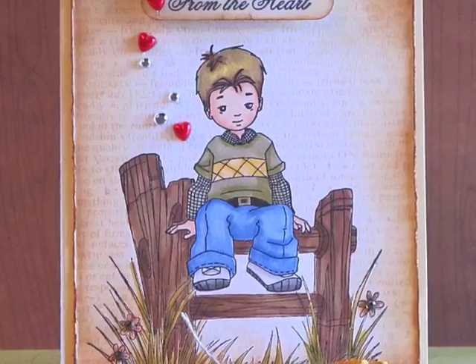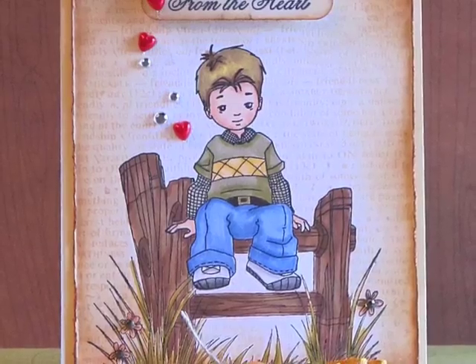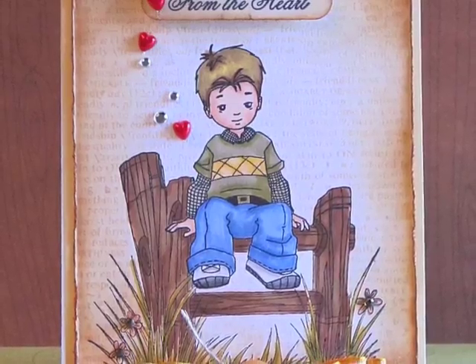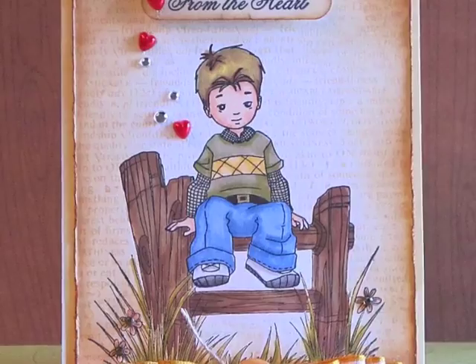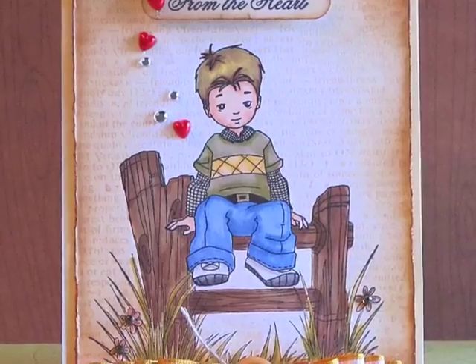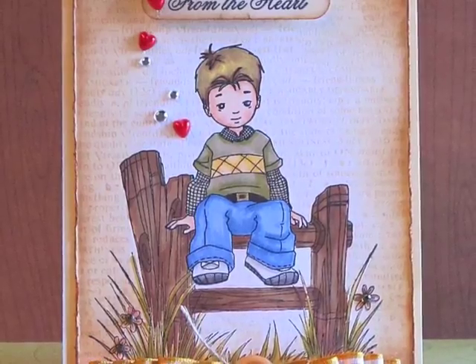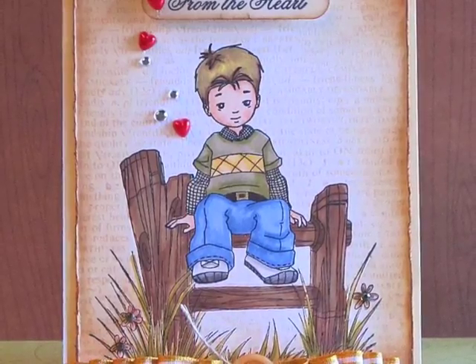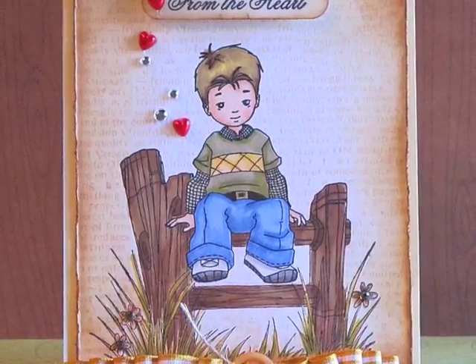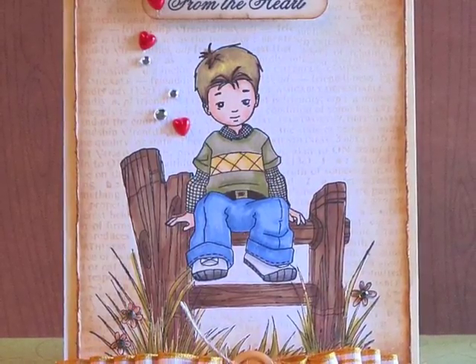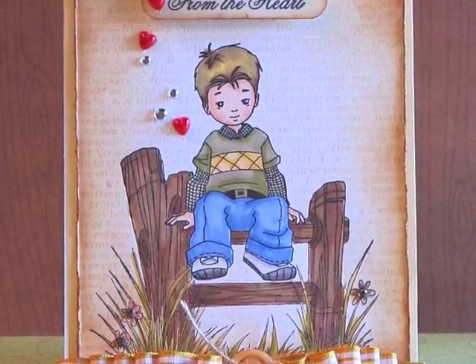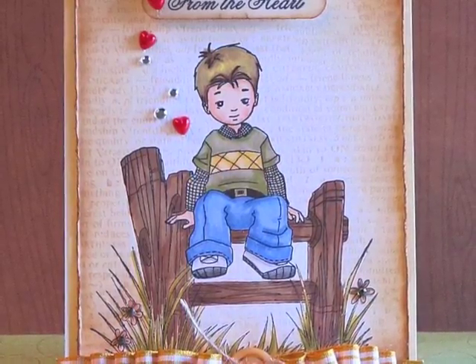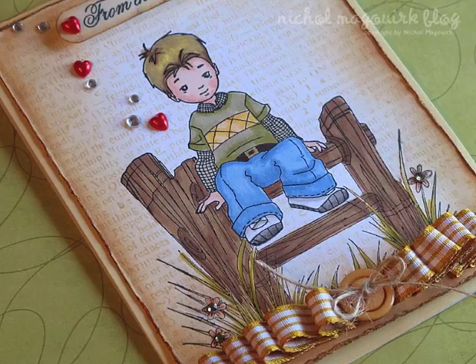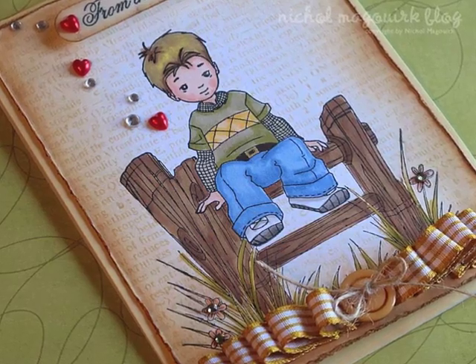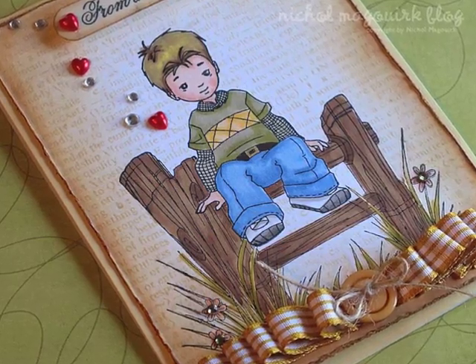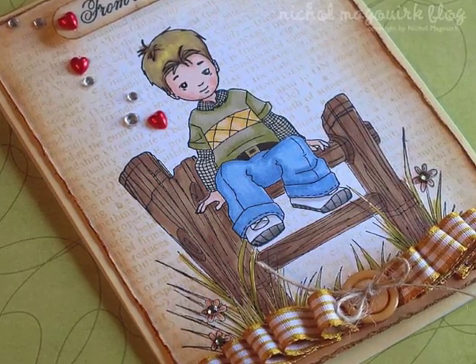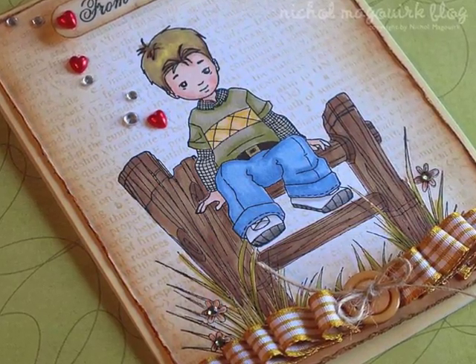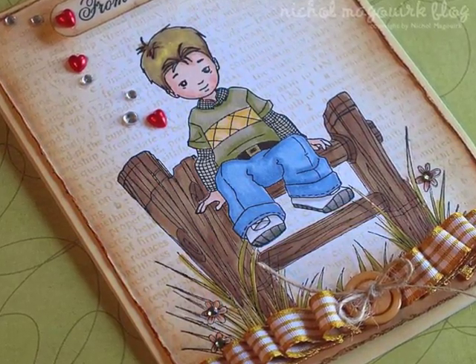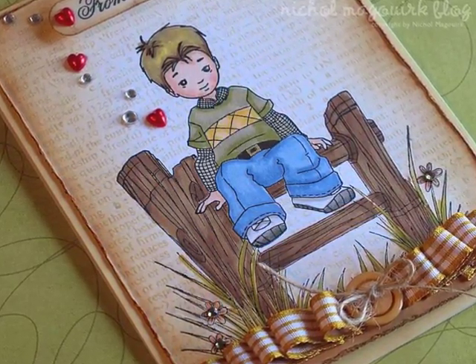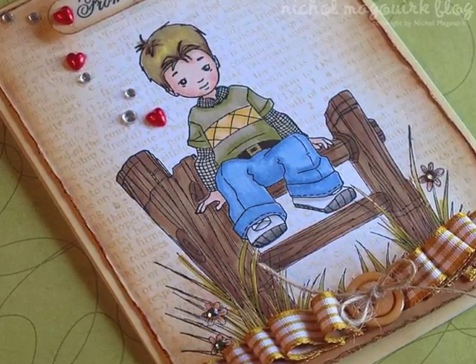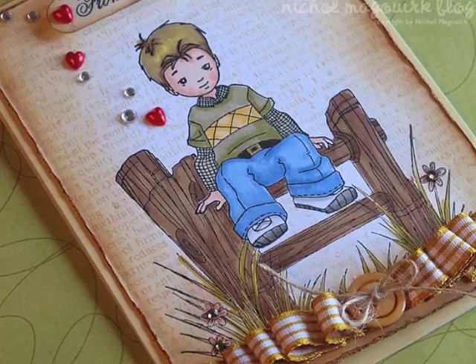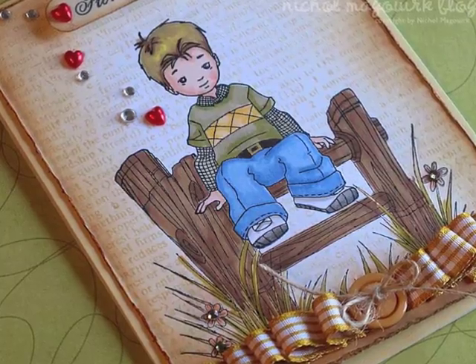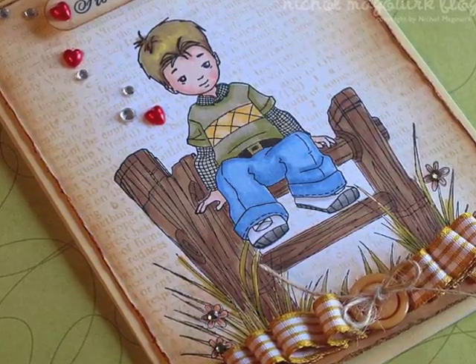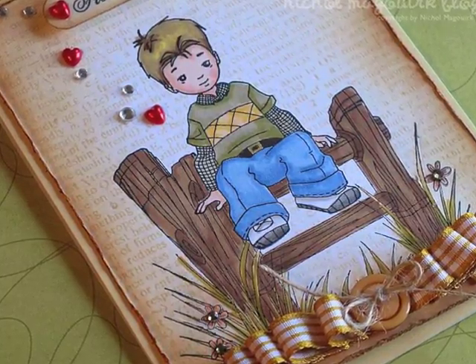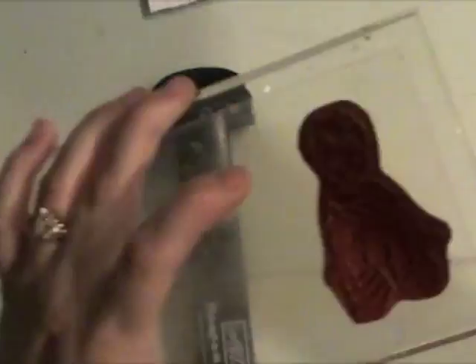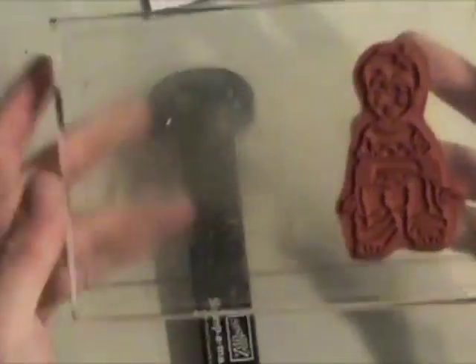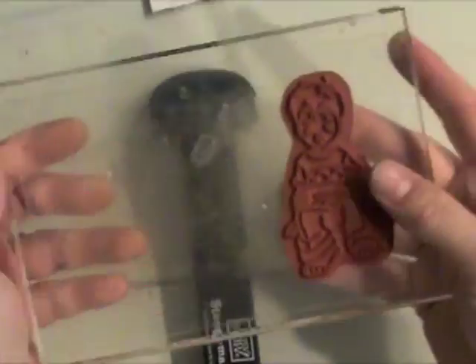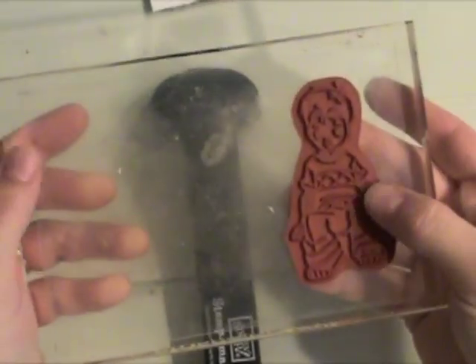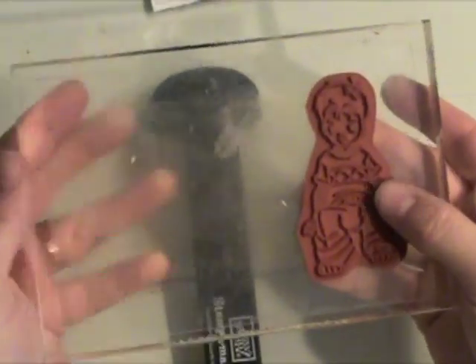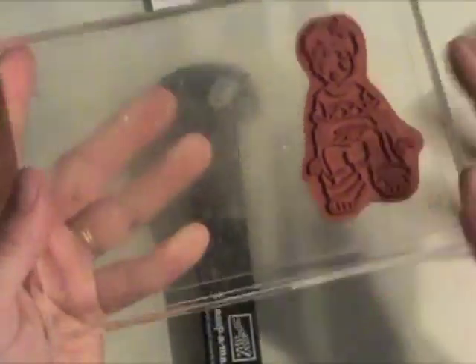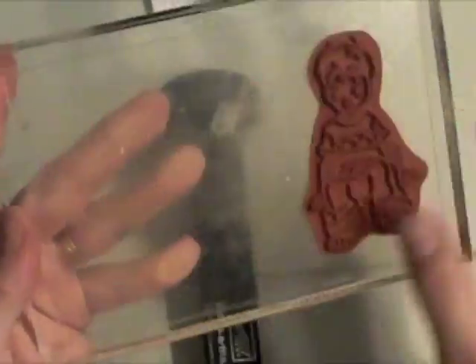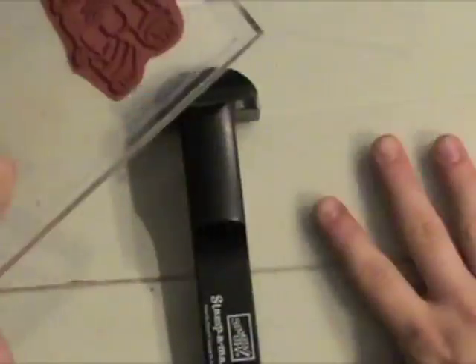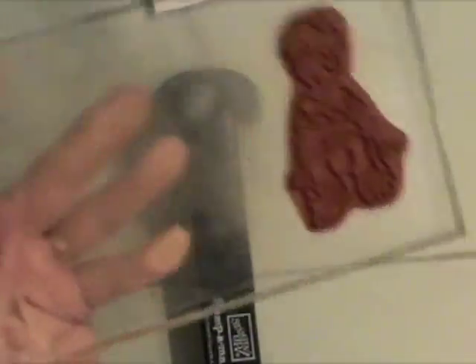Hi, it's Nicole McWirk for Whiff of Joy and today I have a tutorial showing how to use masking paper with Whiff of Joy stamped images.